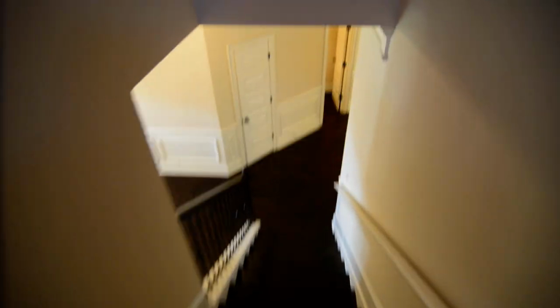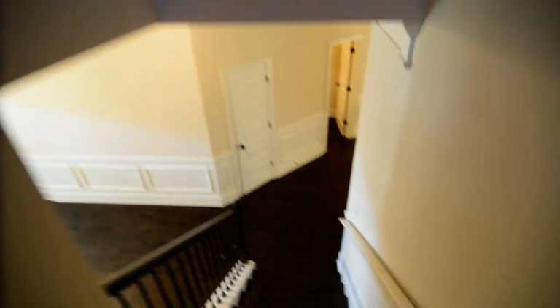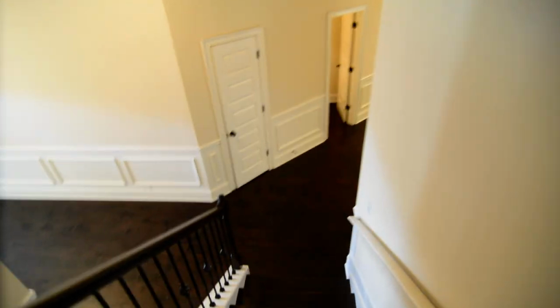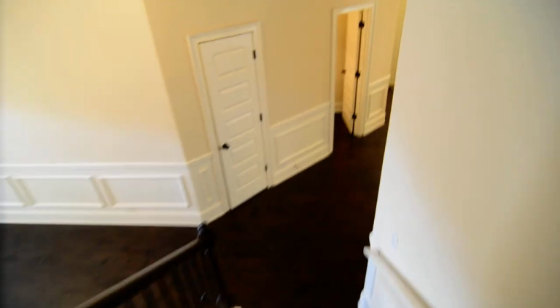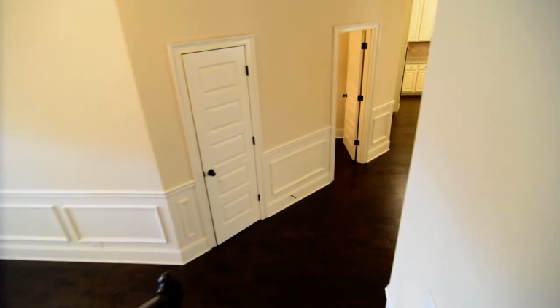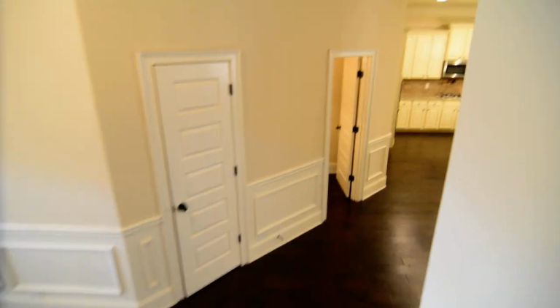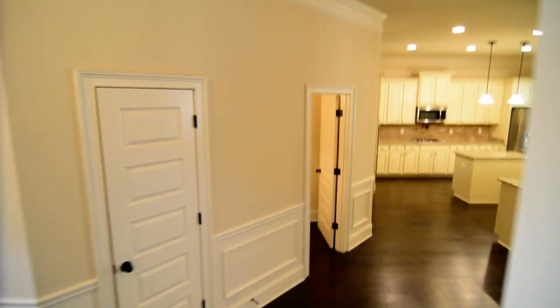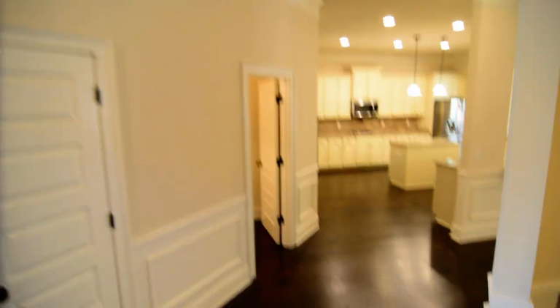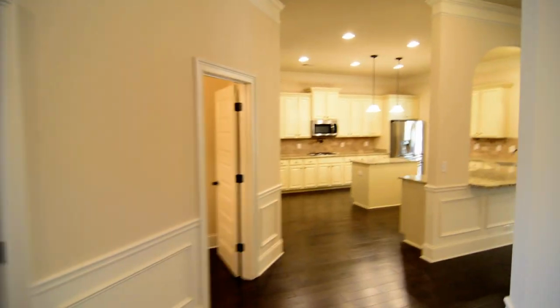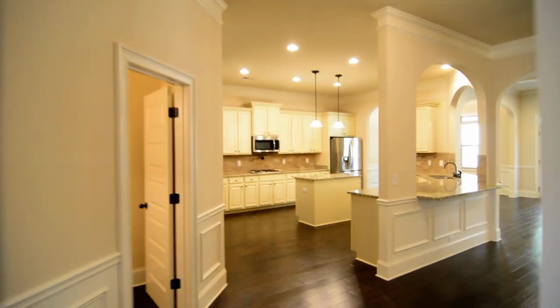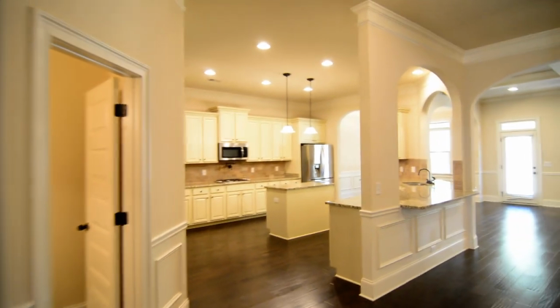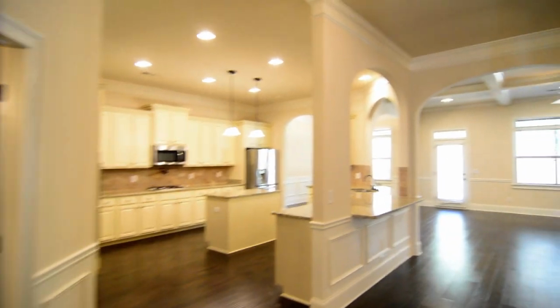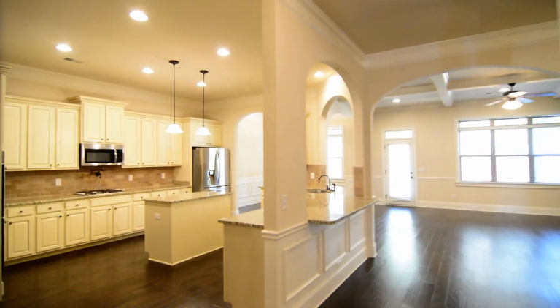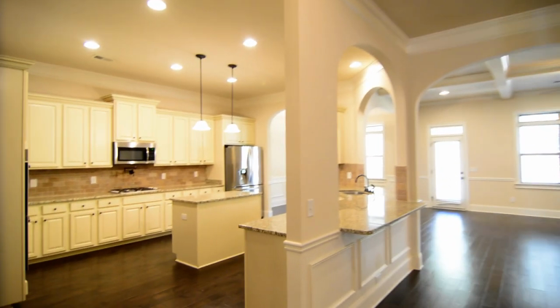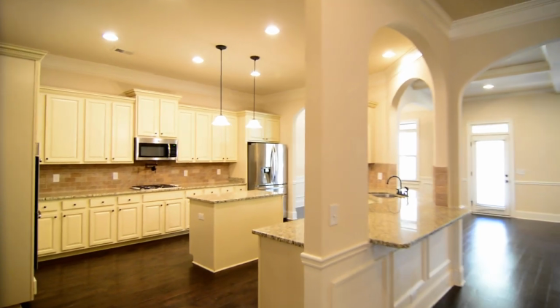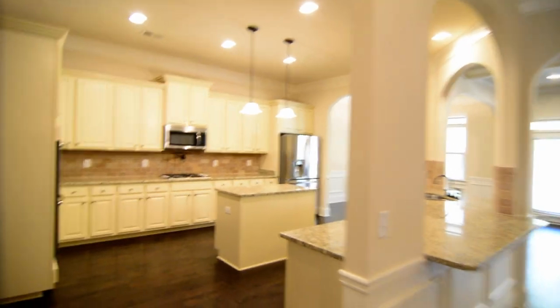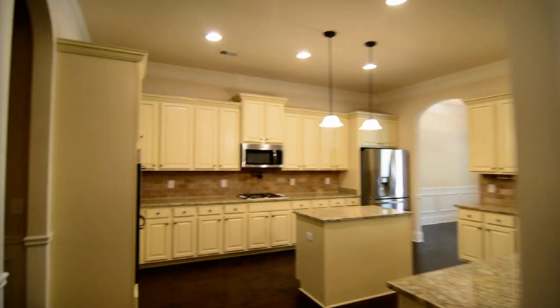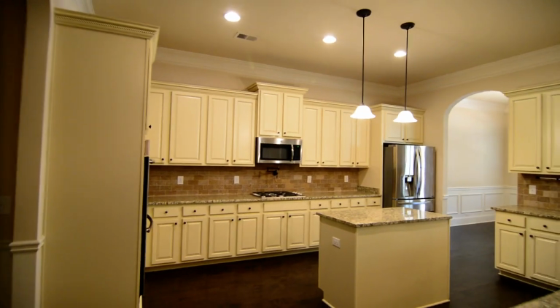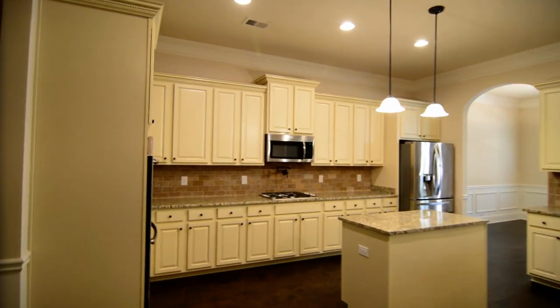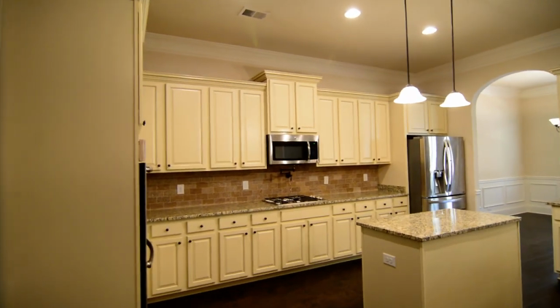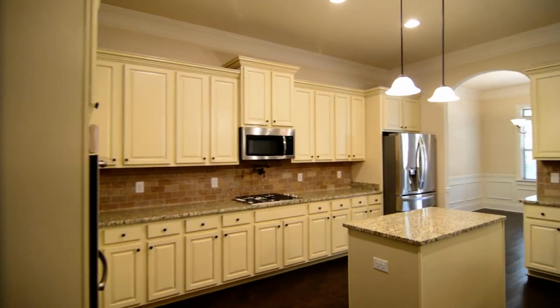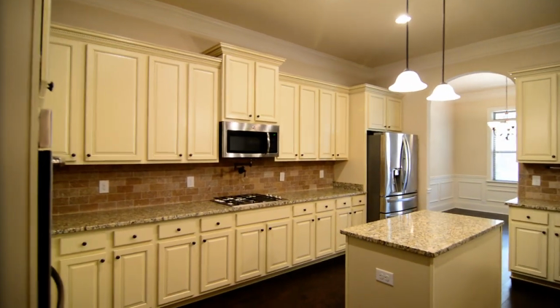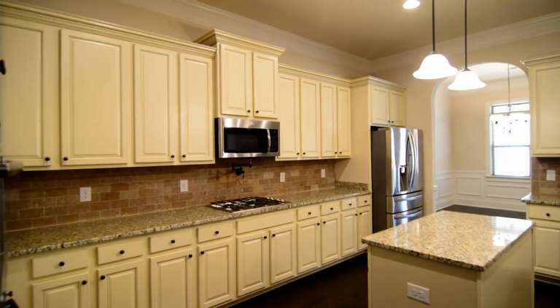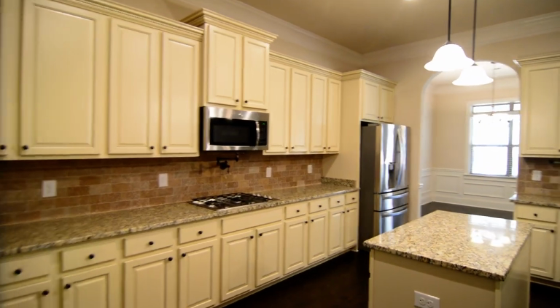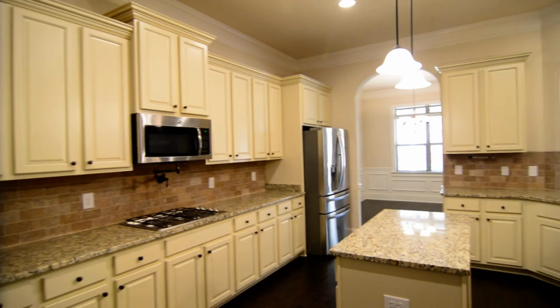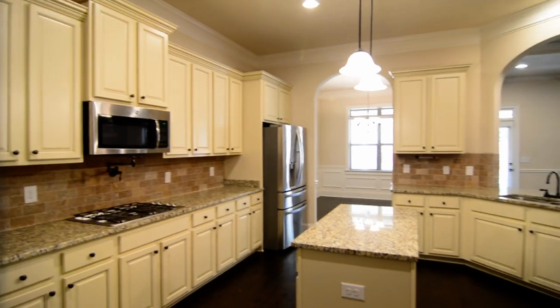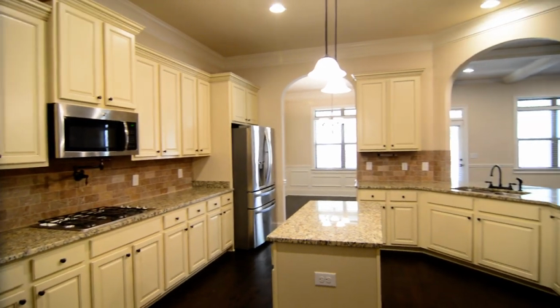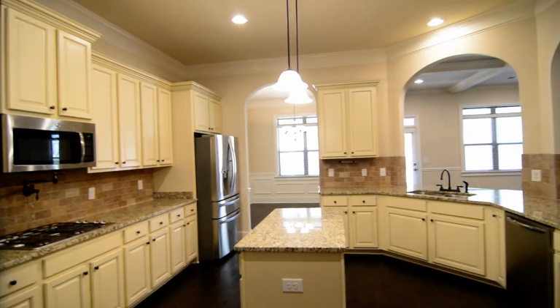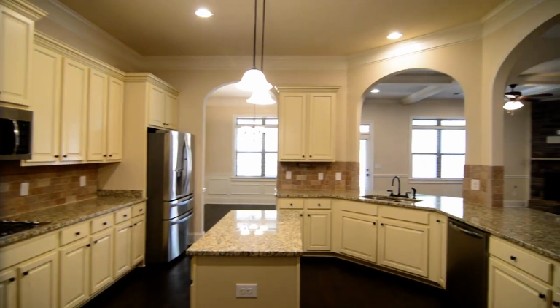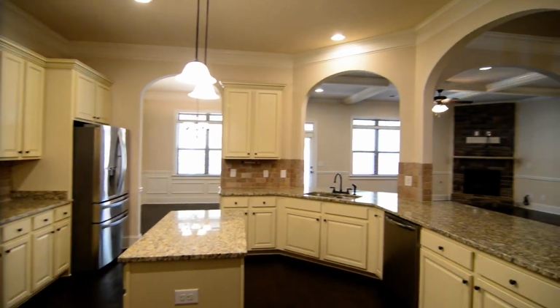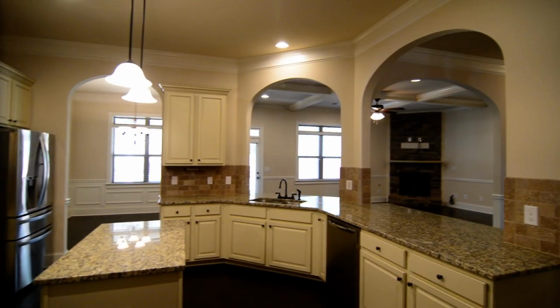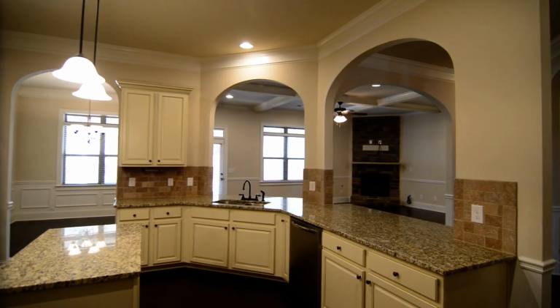That completes our tour of this home. Again, it's 133 Mars Hill Drive in Lexington — a gorgeous home. You can find out more information on our website at TurnerProperties.com, or give us a call at 803-407-8522.